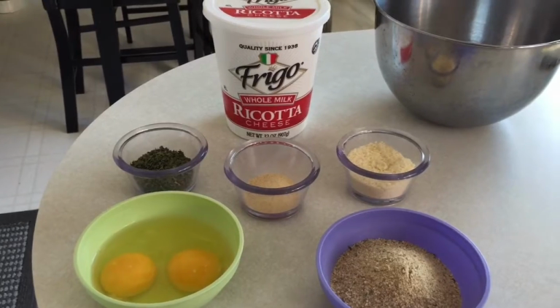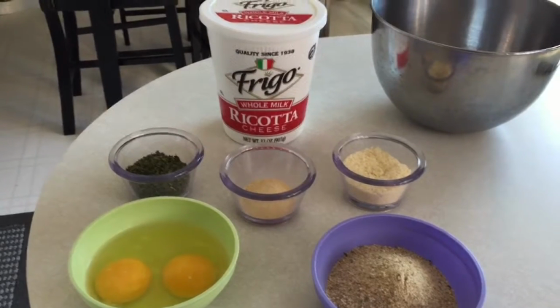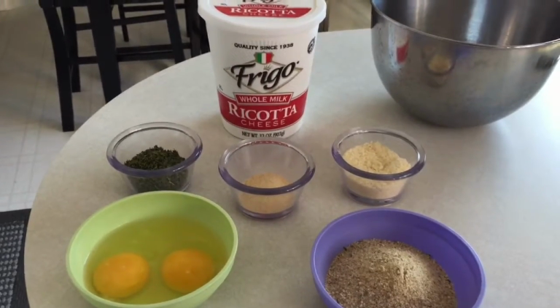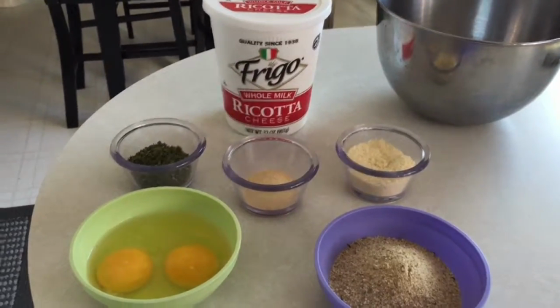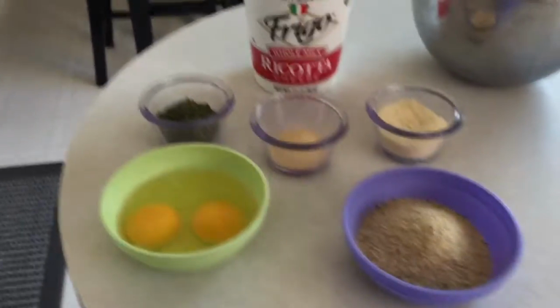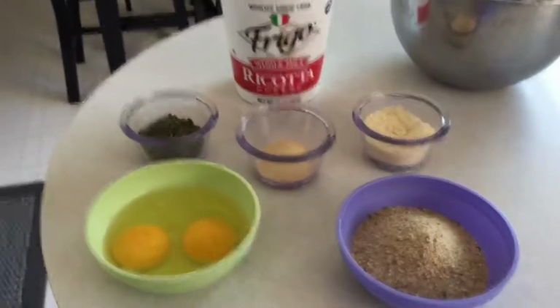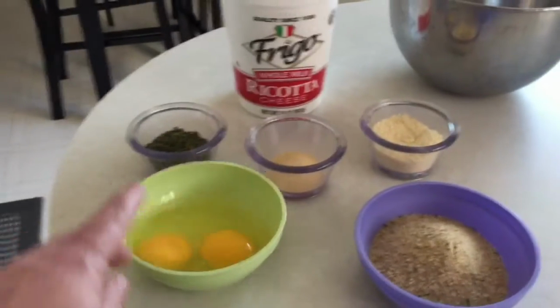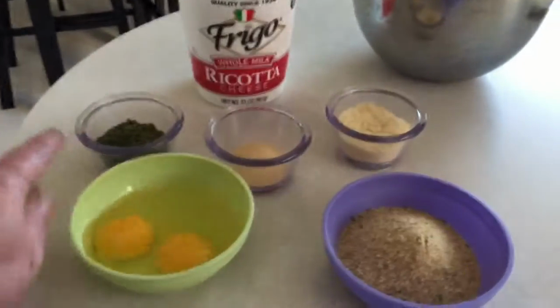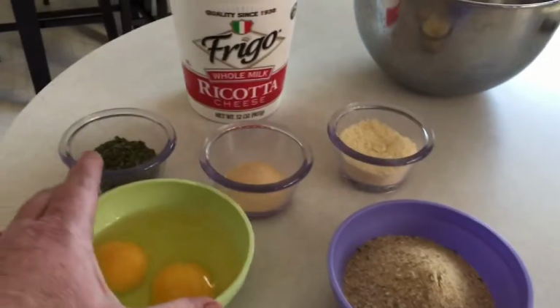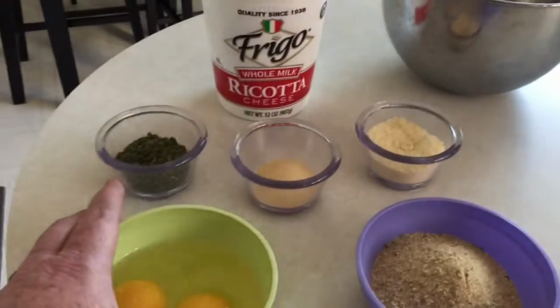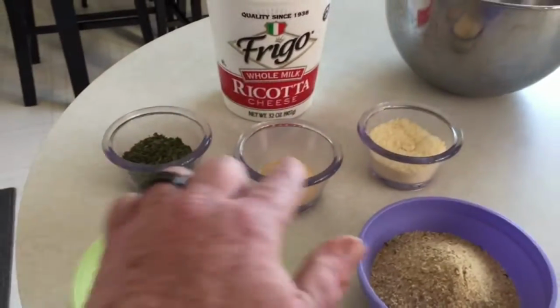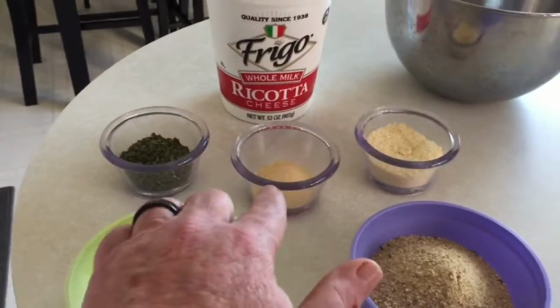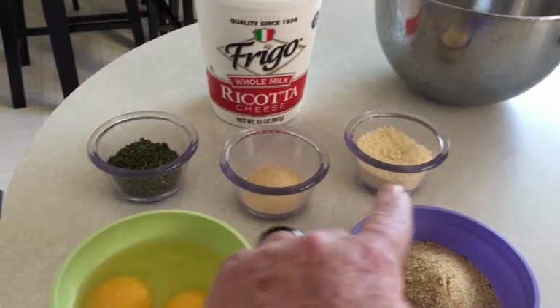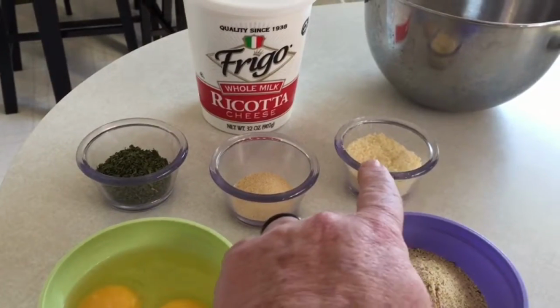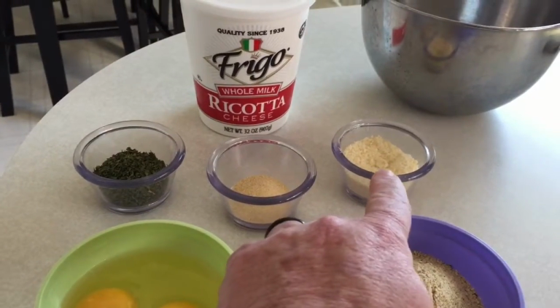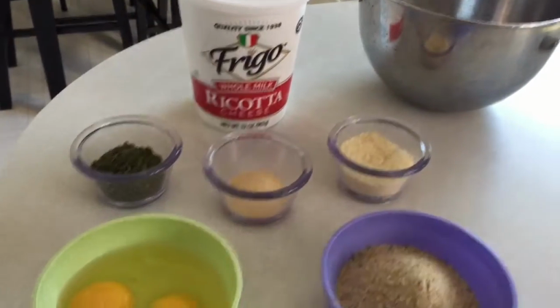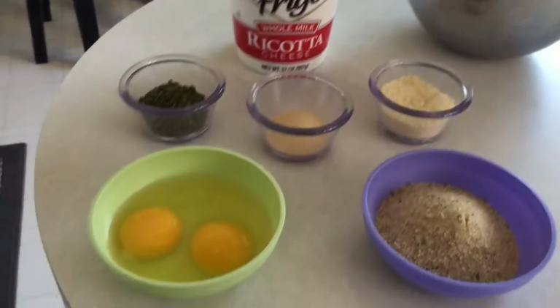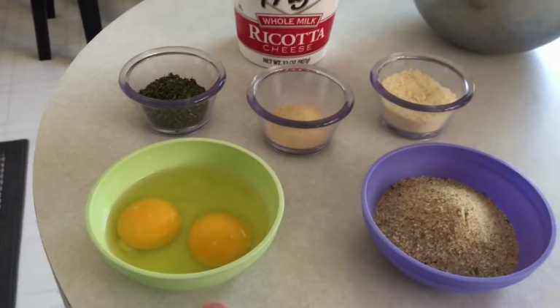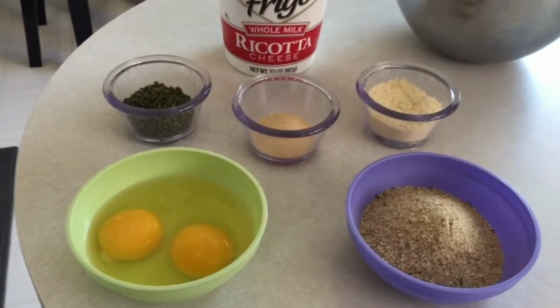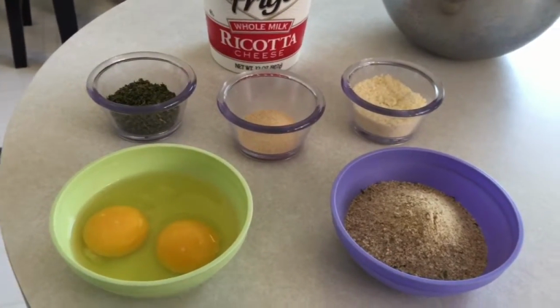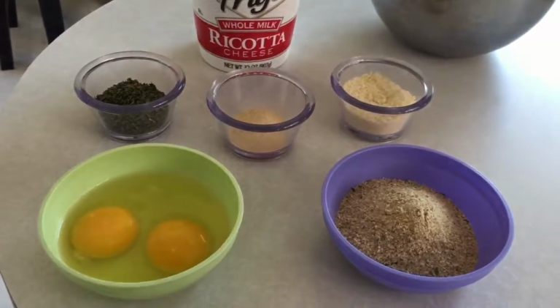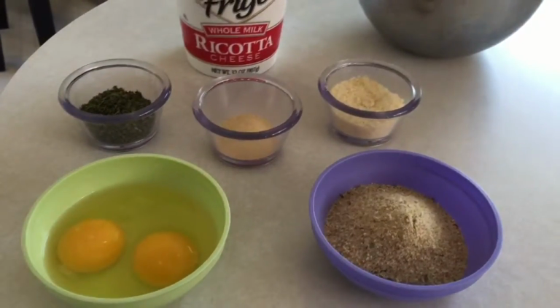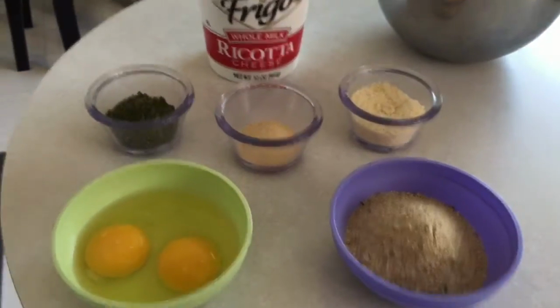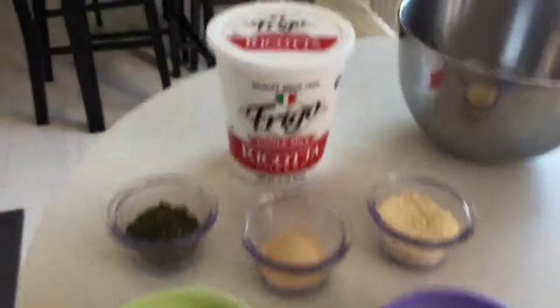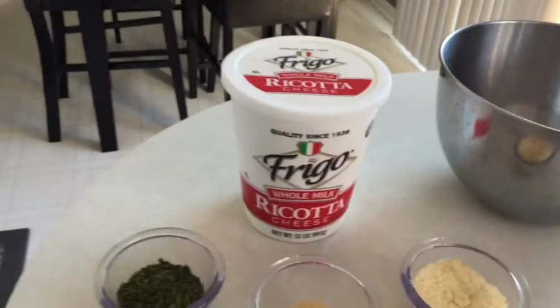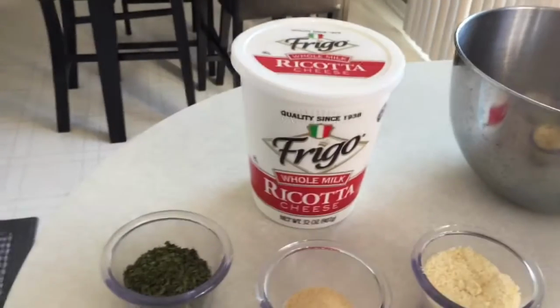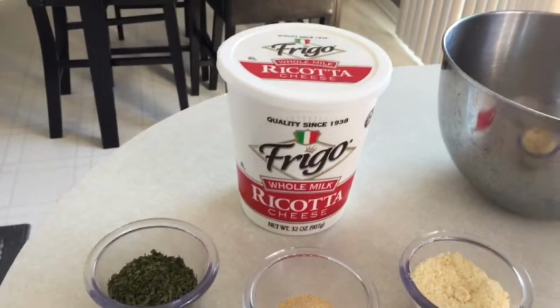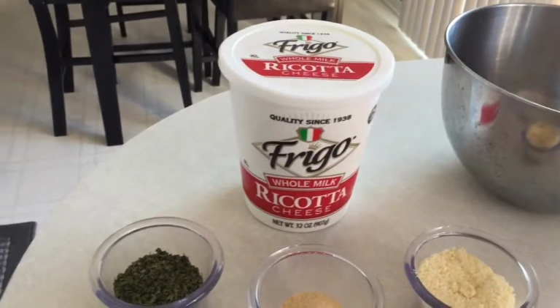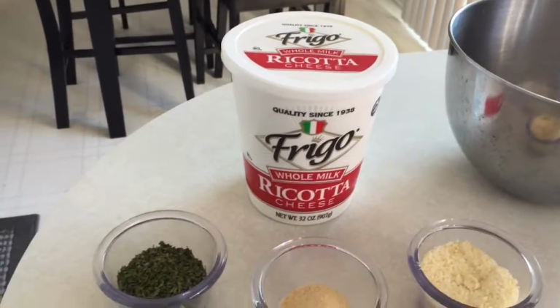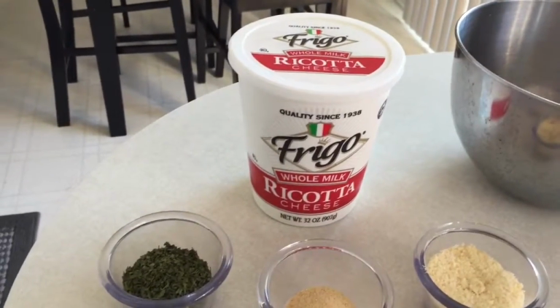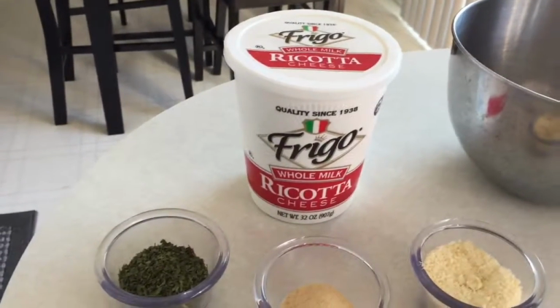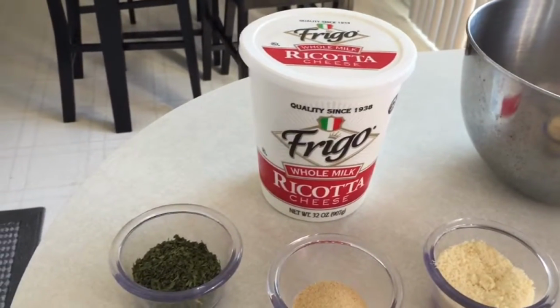We've got parsley flakes, granulated garlic, Romano cheese, two eggs, a half a cup of breadcrumbs, and 32 ounces of ricotta cheese. I'm using the whole milk variety.